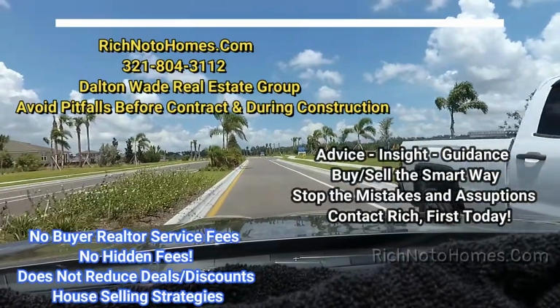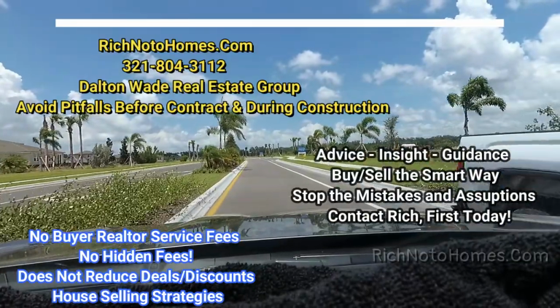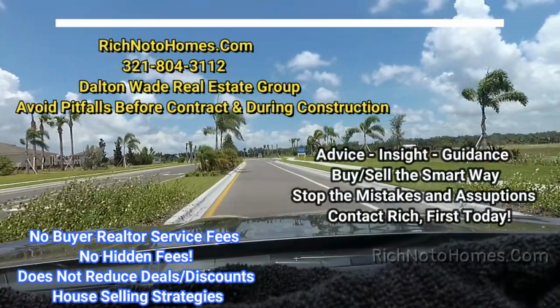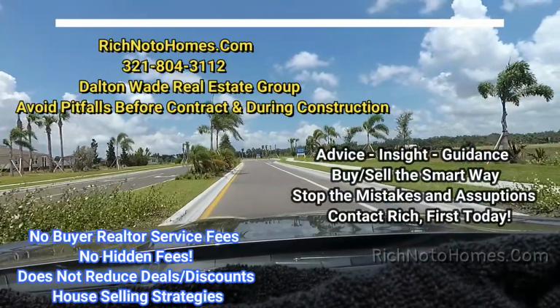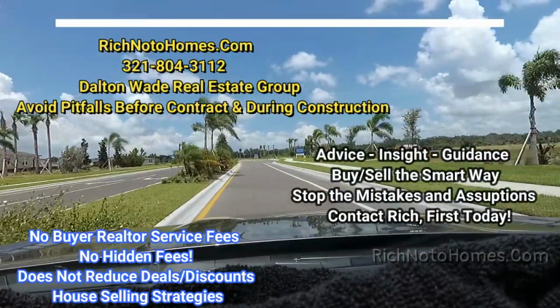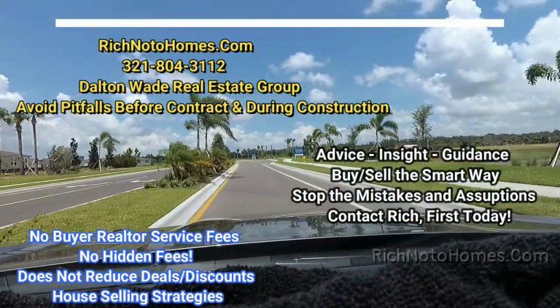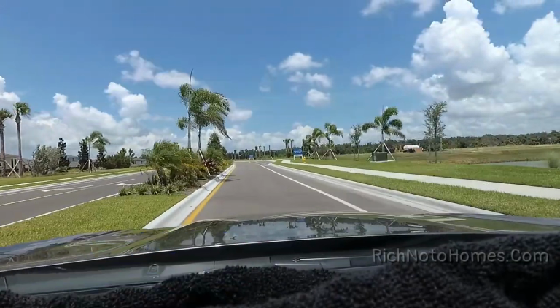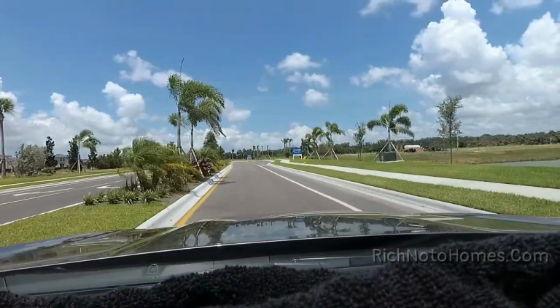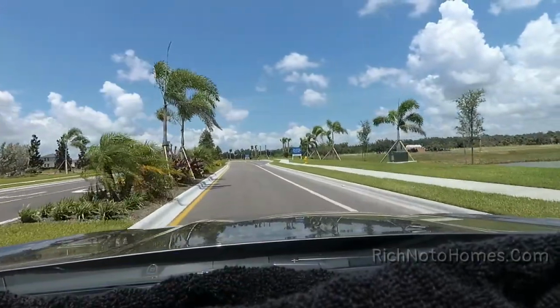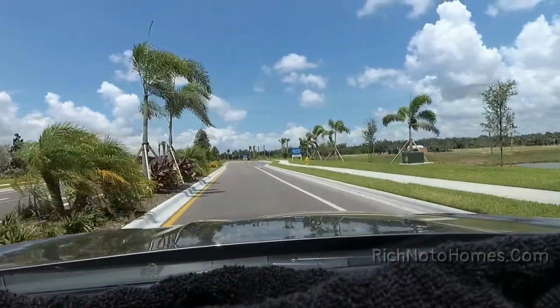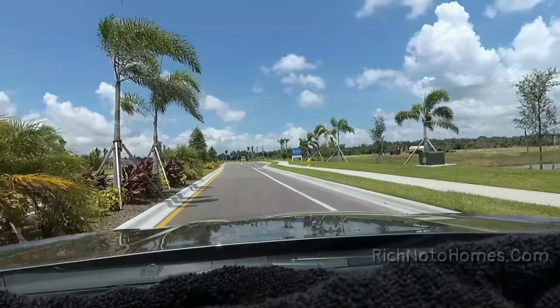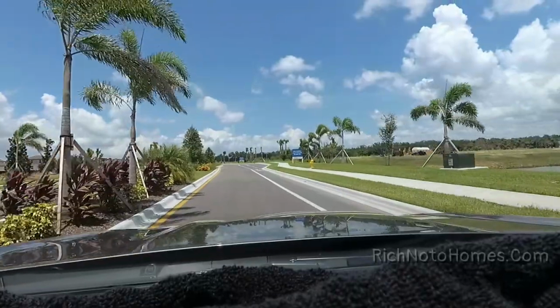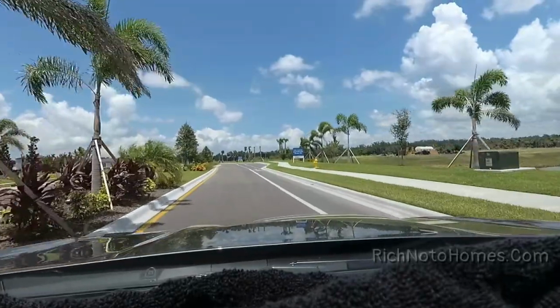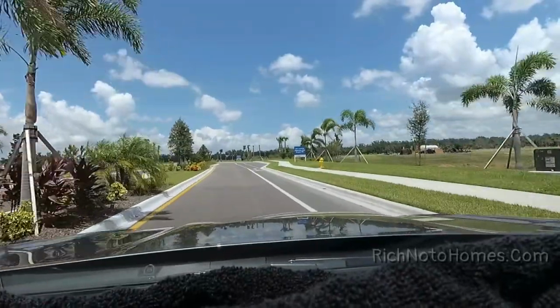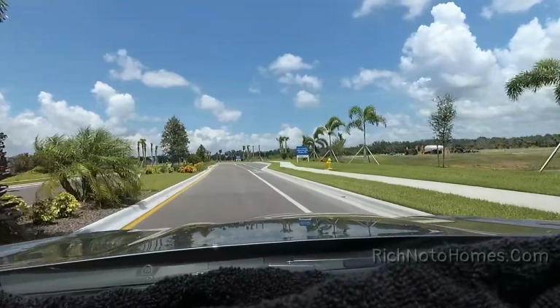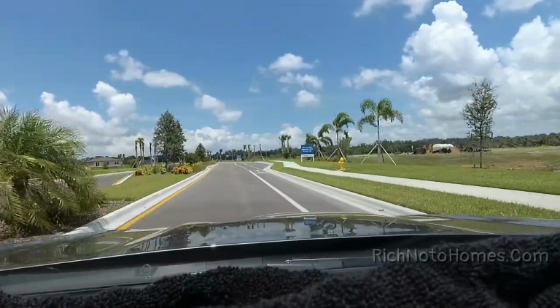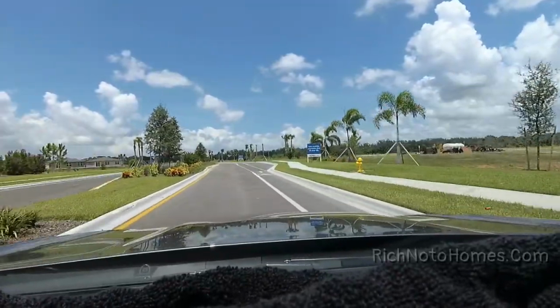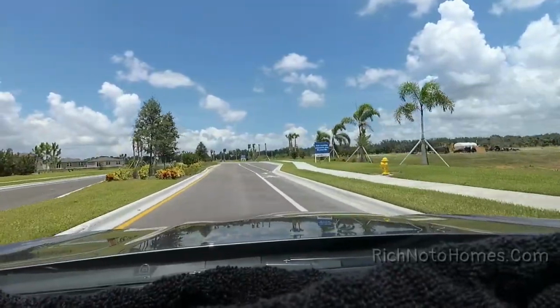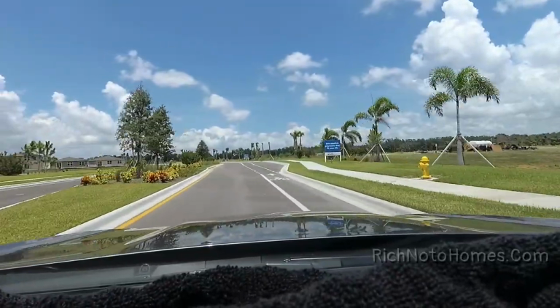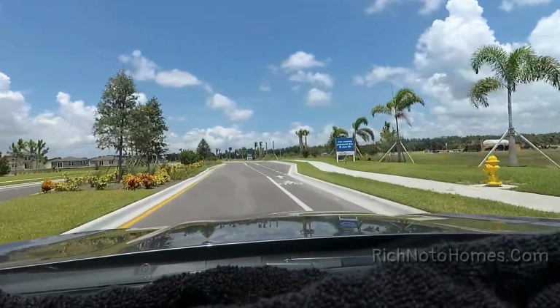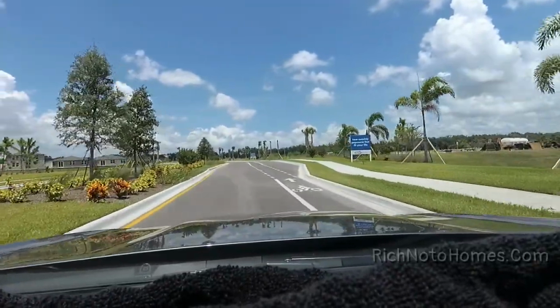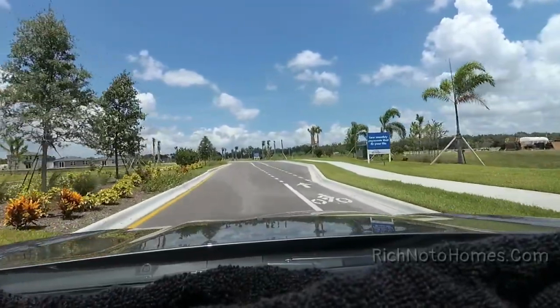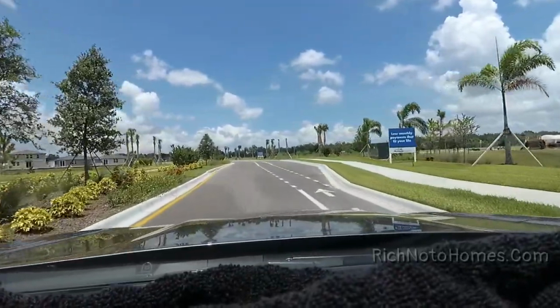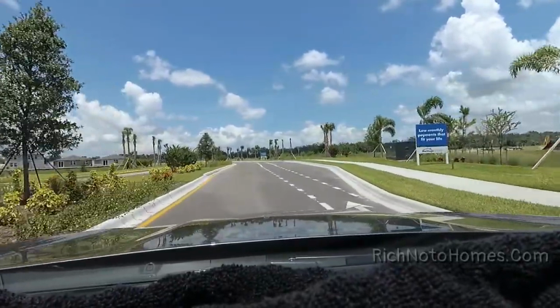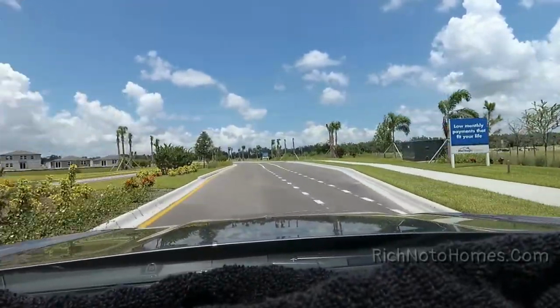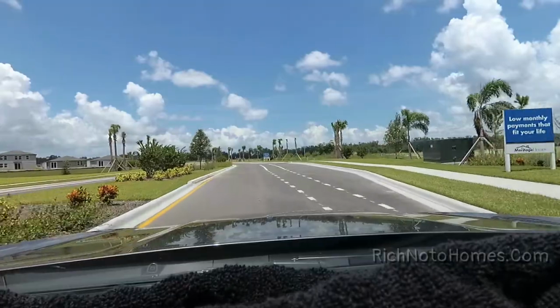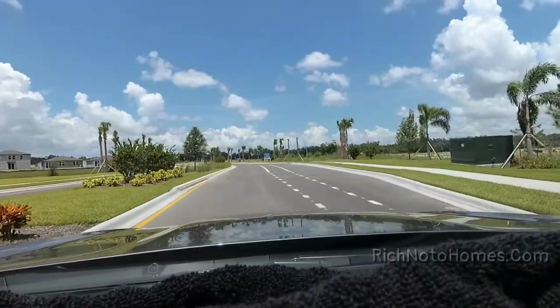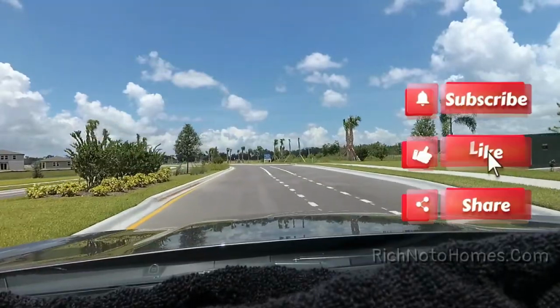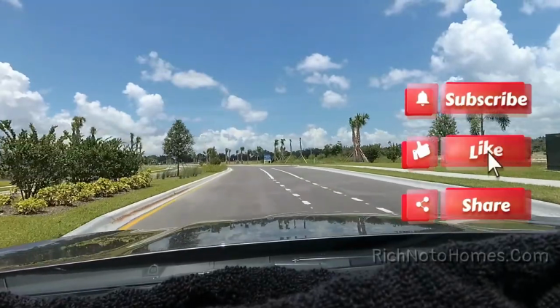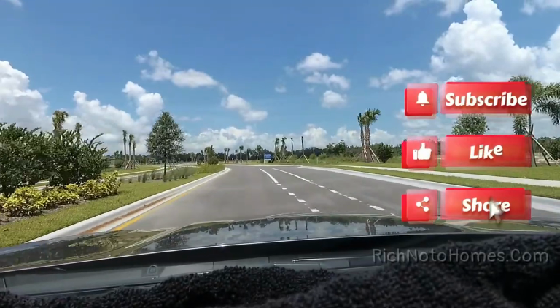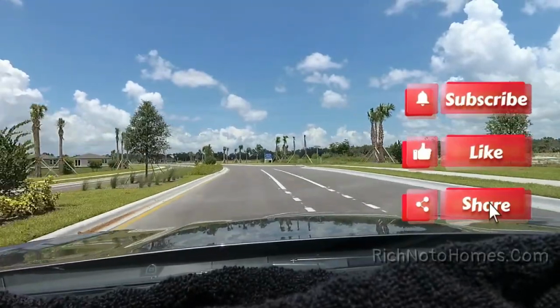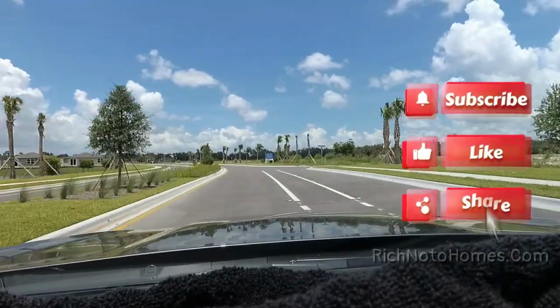Hey everybody, this is Rich Nodal, Florida Licensed Realtor, Florida Licensed Home Inspector in Nodal Republic. We're out at Salt Meadows from Meritage Homes.